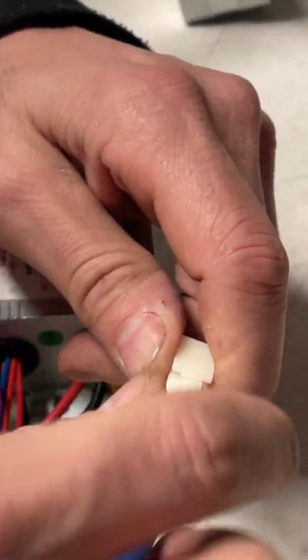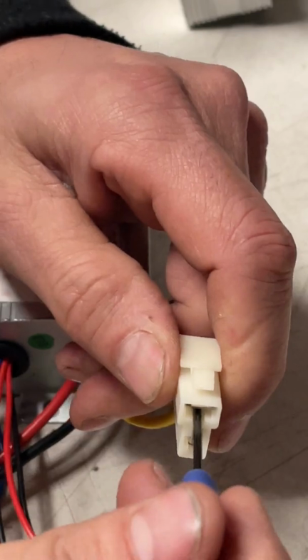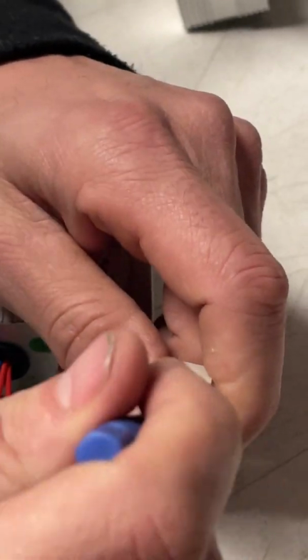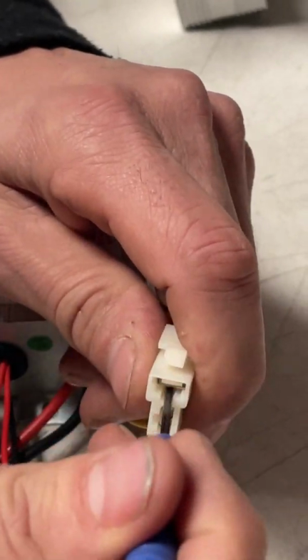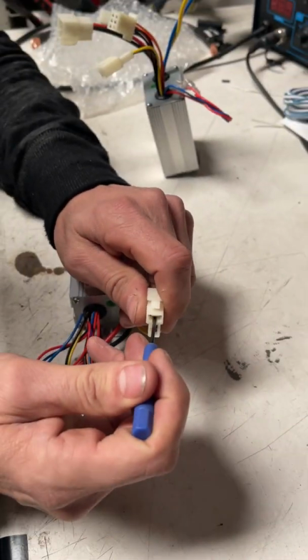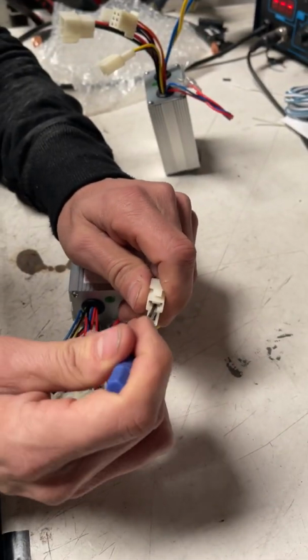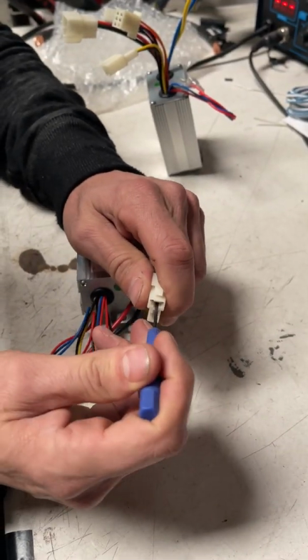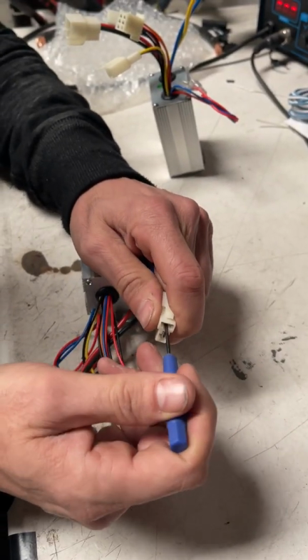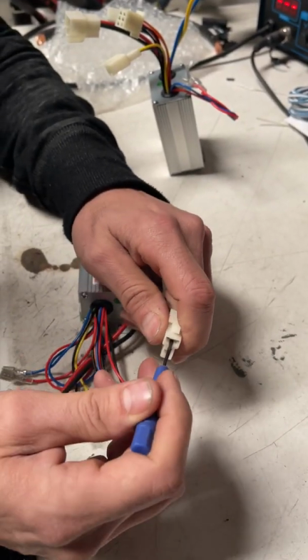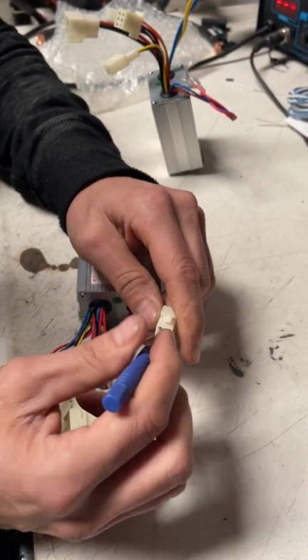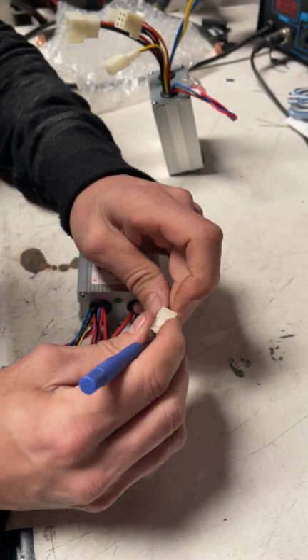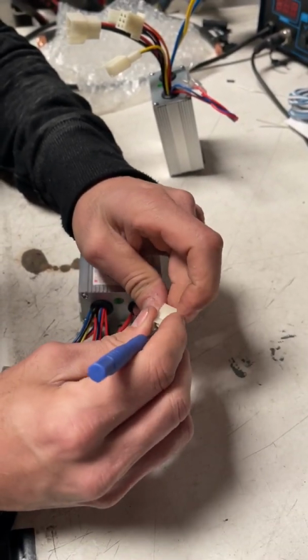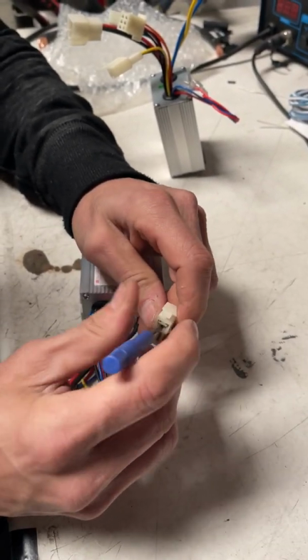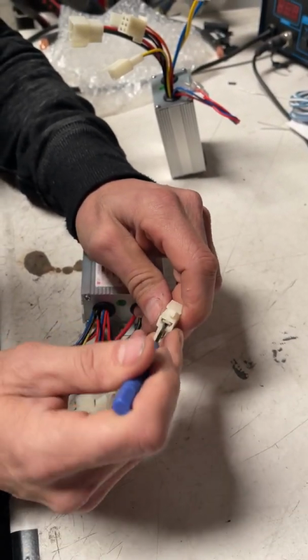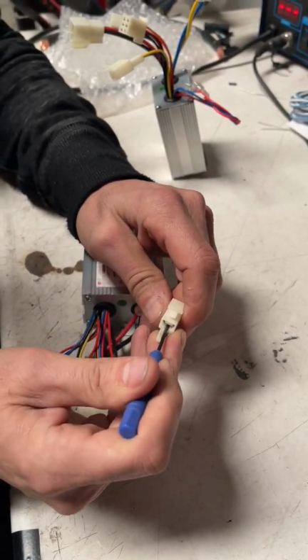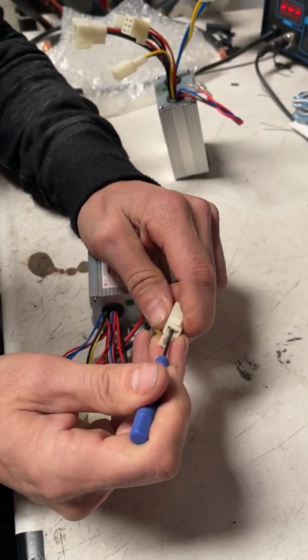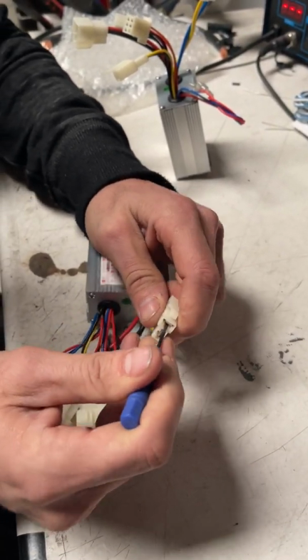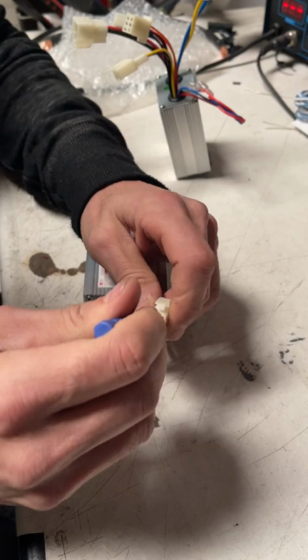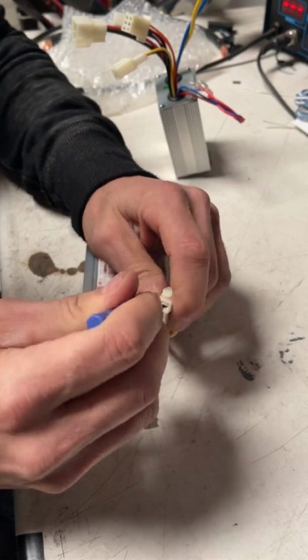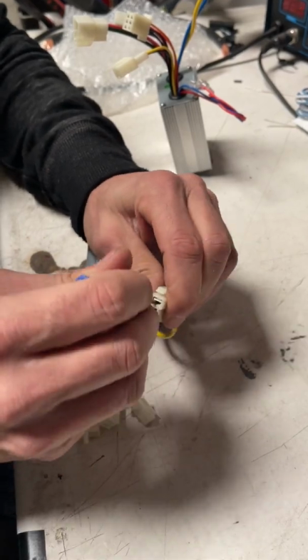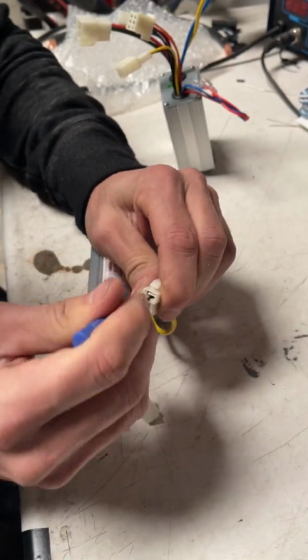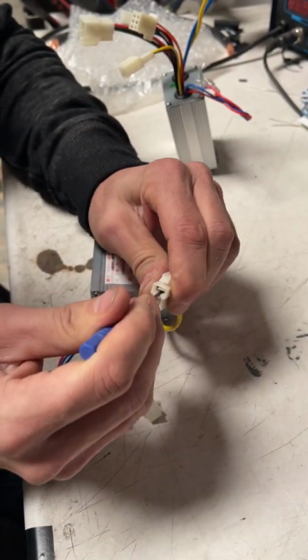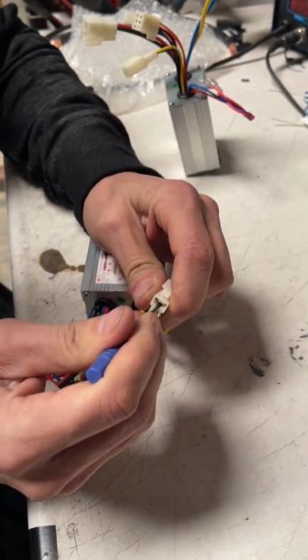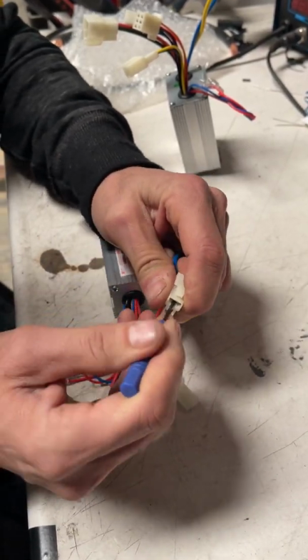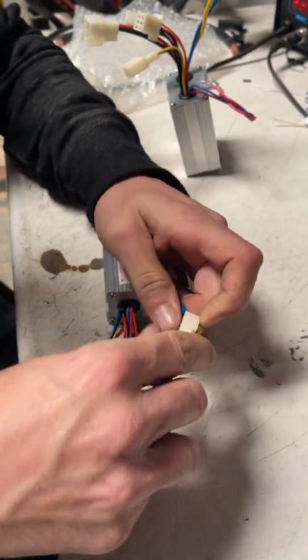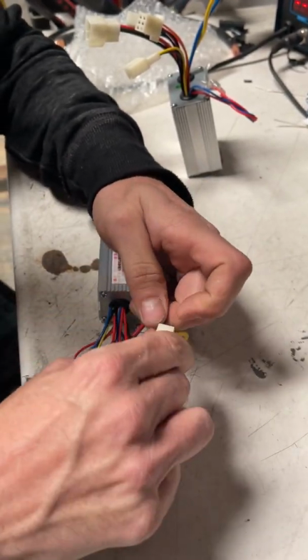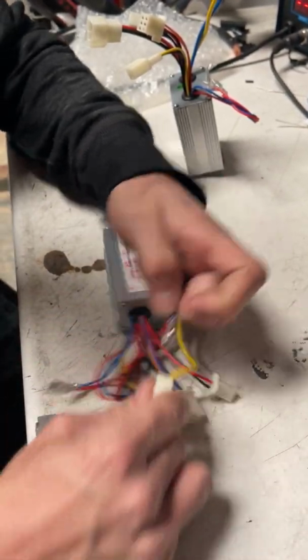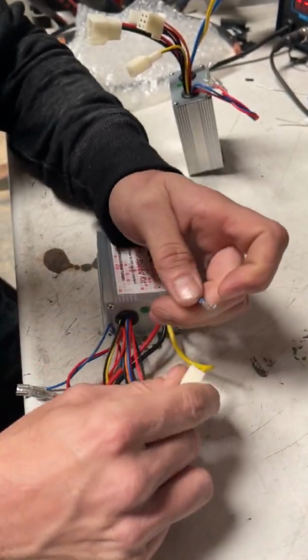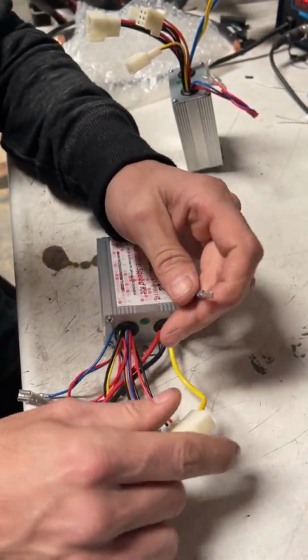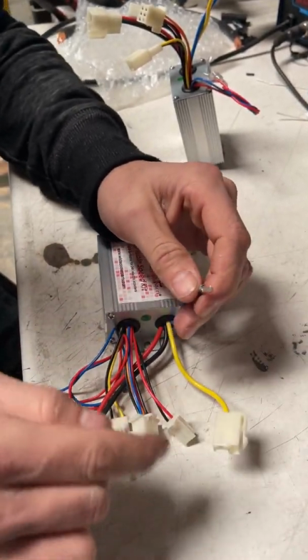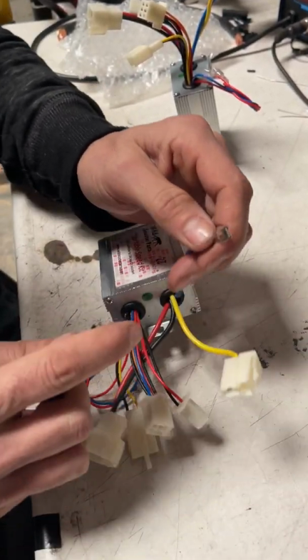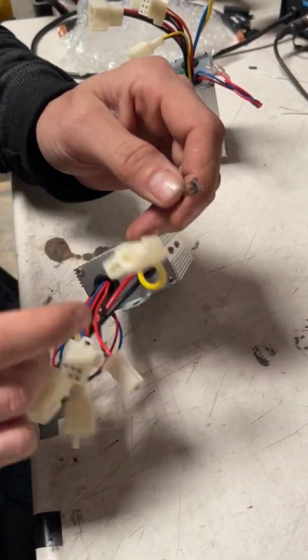It takes a second because you've got to get it just right. You don't want to force anything. Even me, having done it a lot of times, it's taking me a second. But there you go — it'll come out.